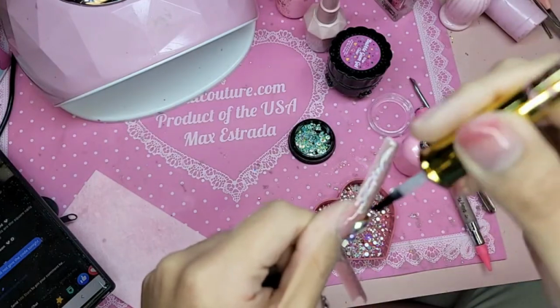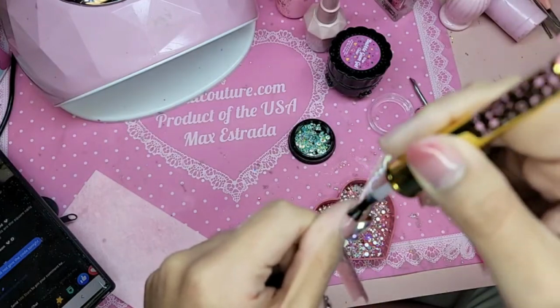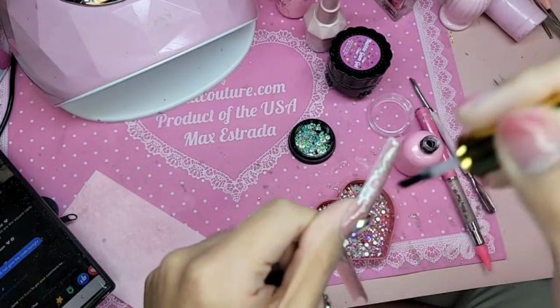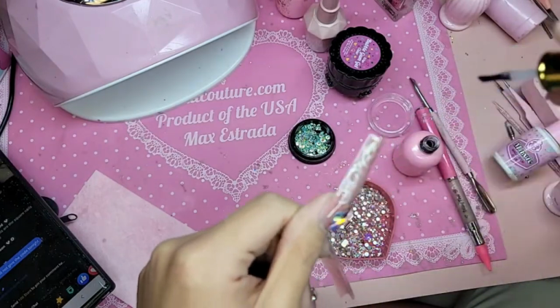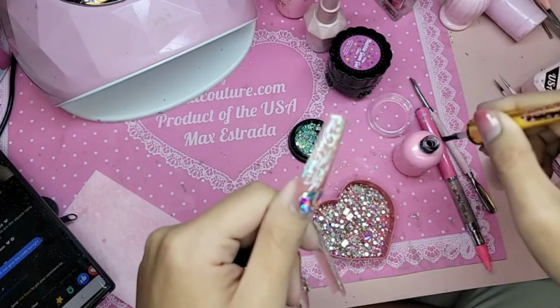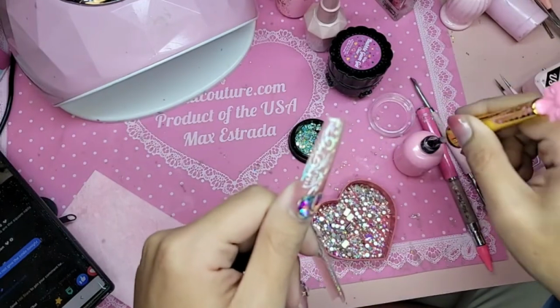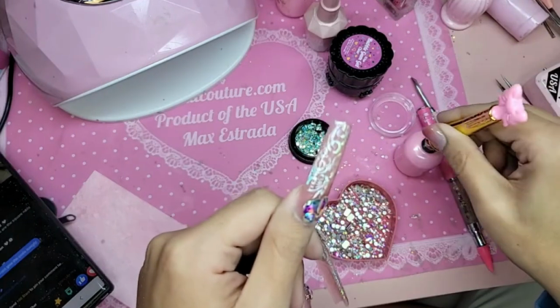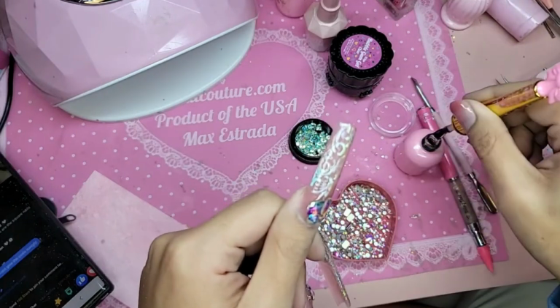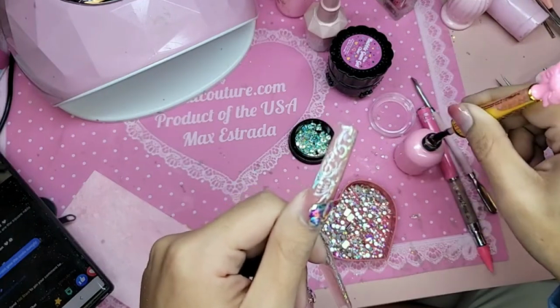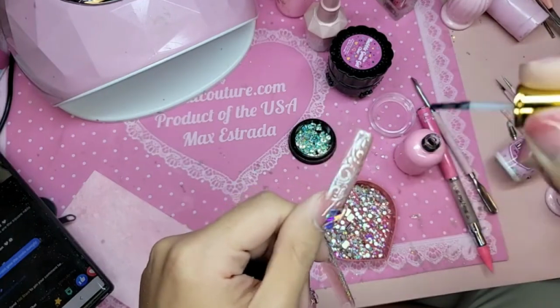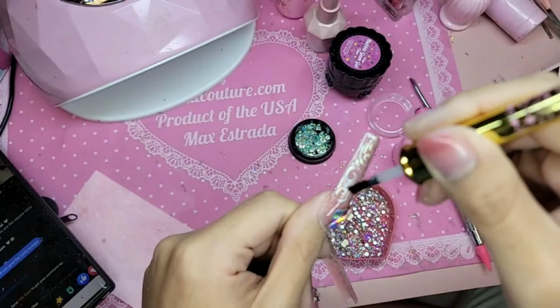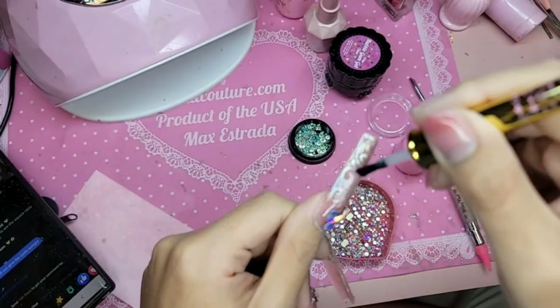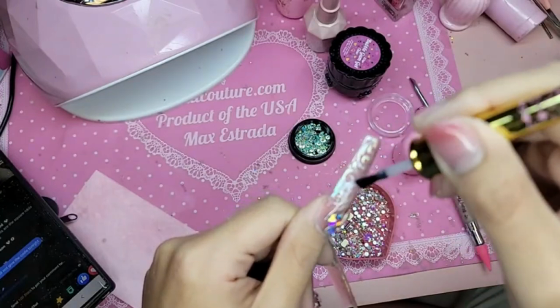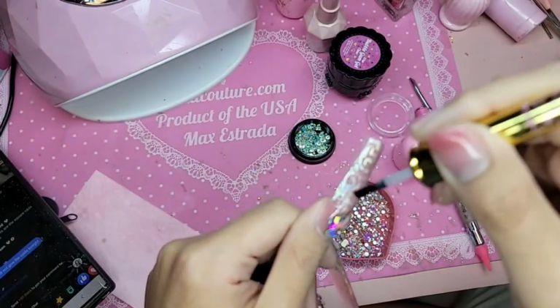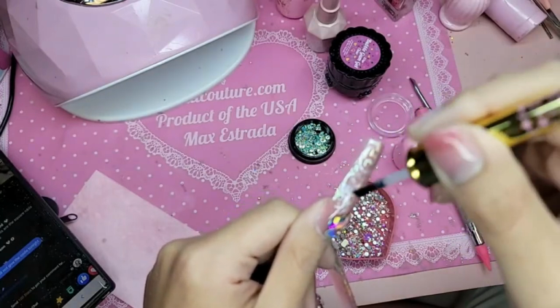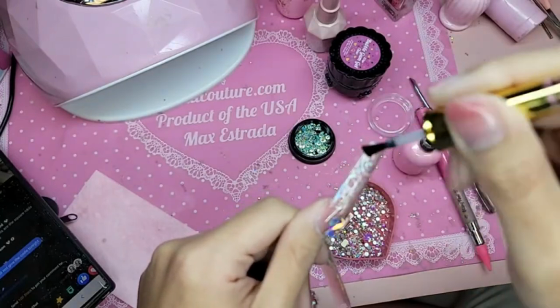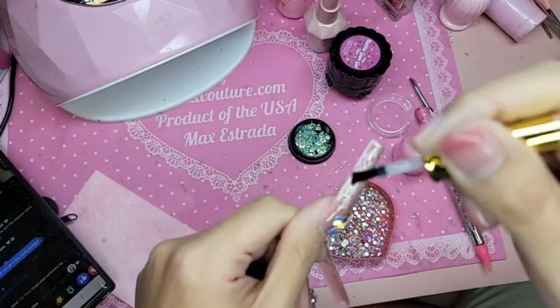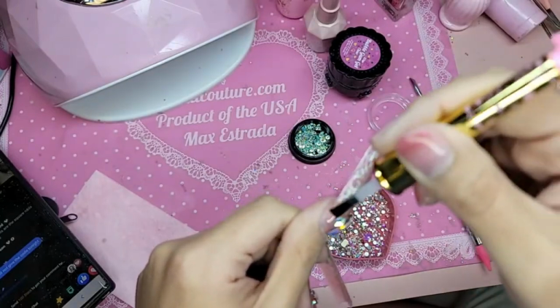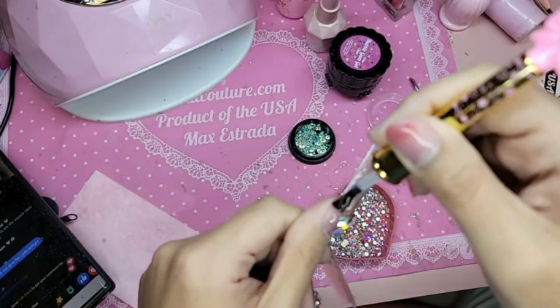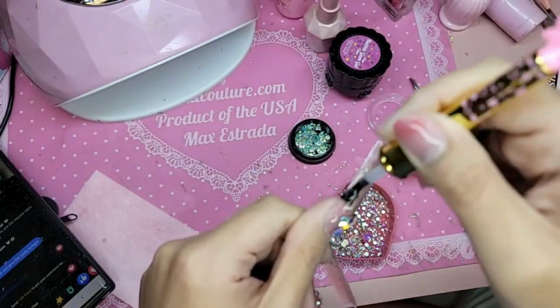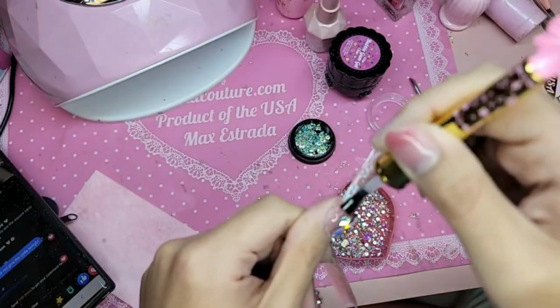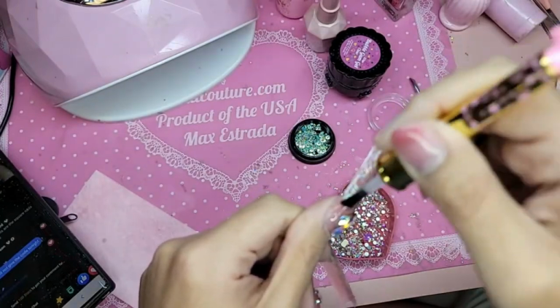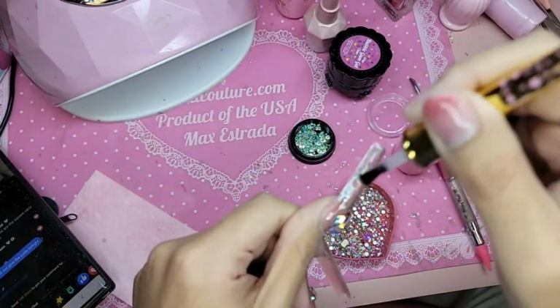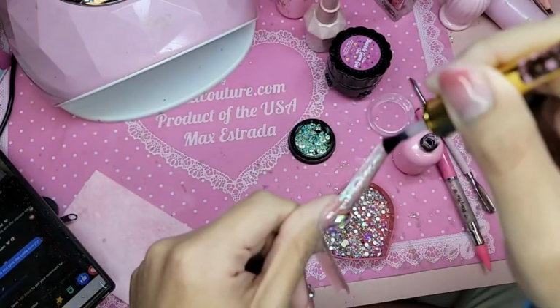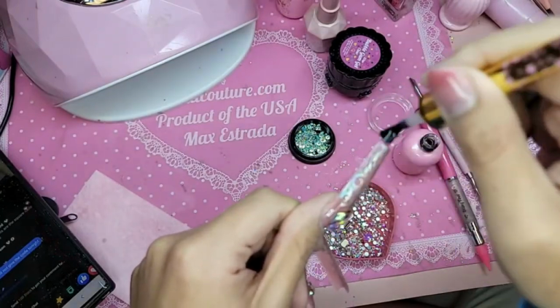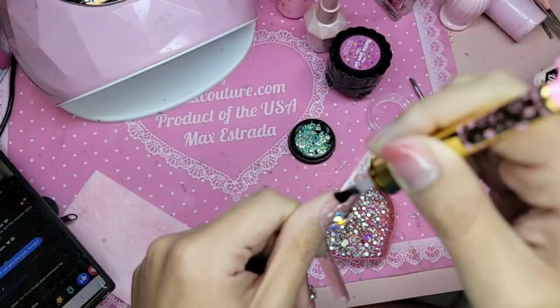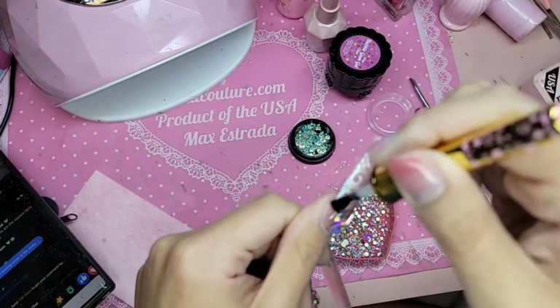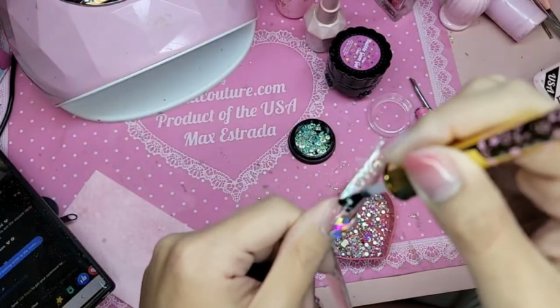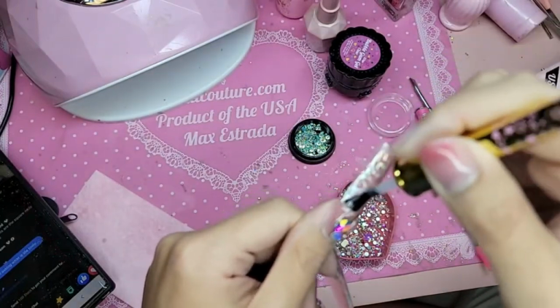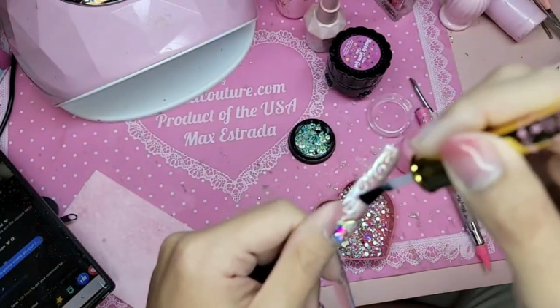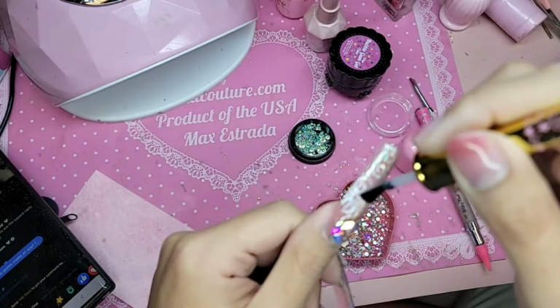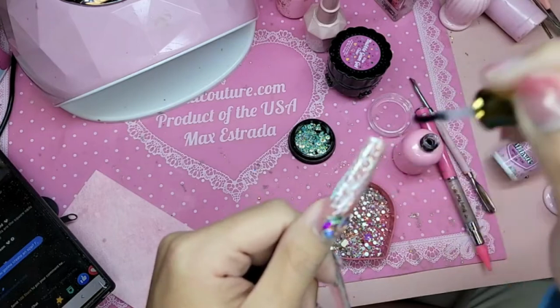So now I'm just doing another coat of gel top coat. I'm using I Heart Diamond Gel because I'm going to put diamonds around the big one as well.